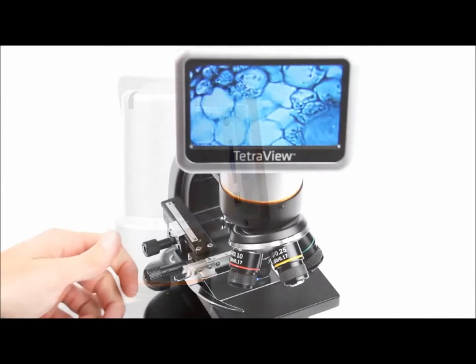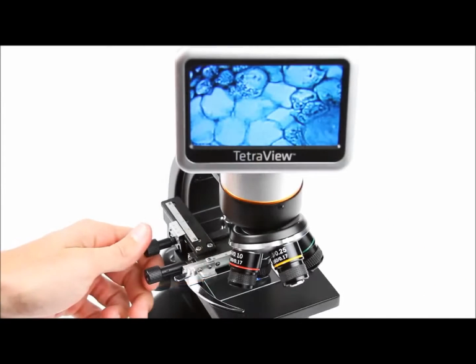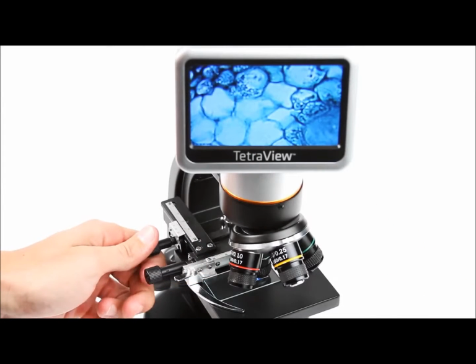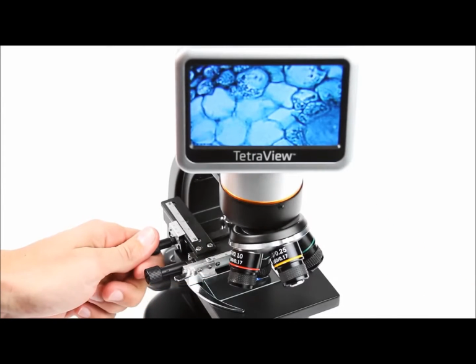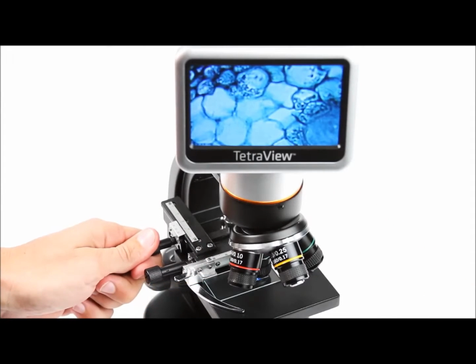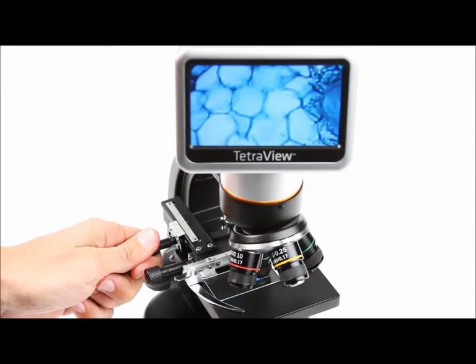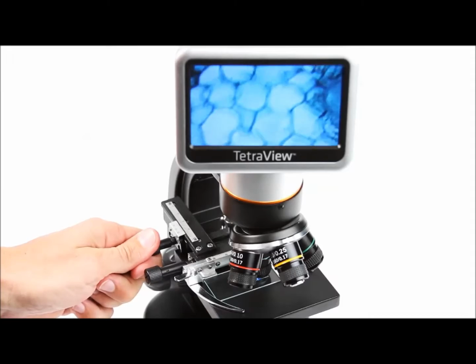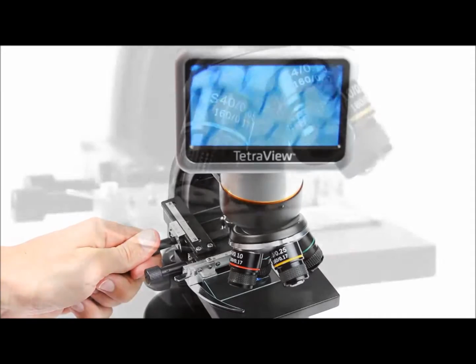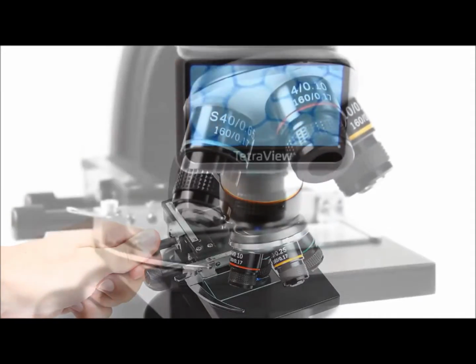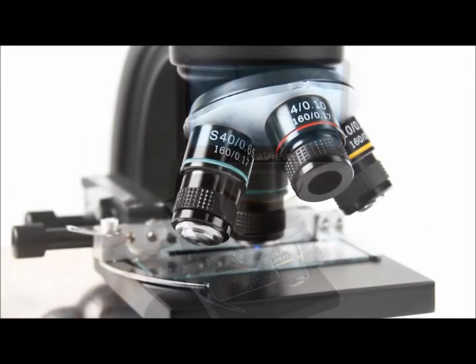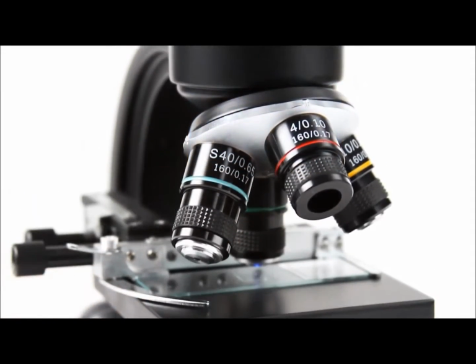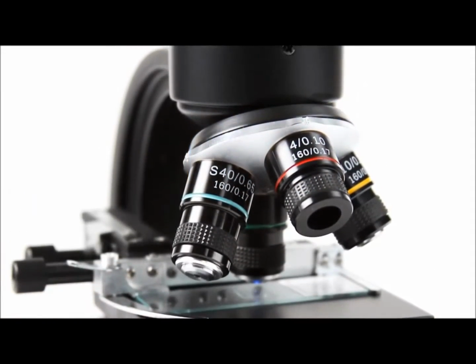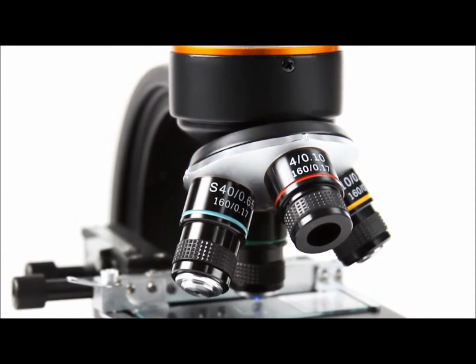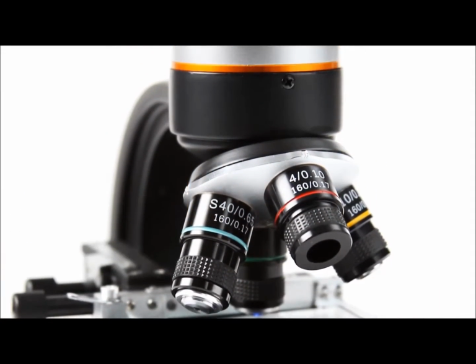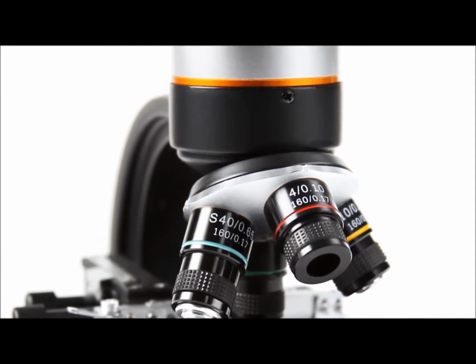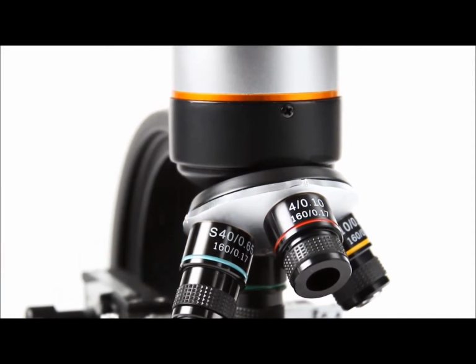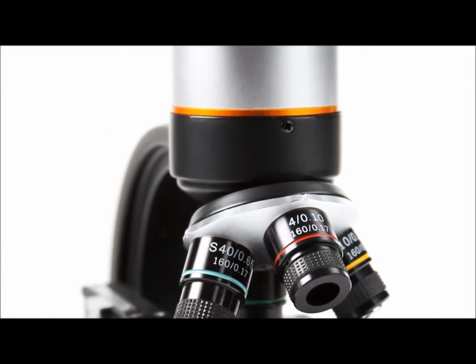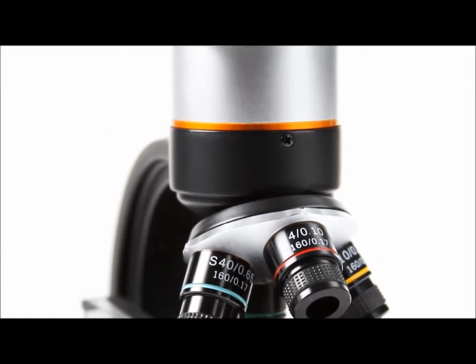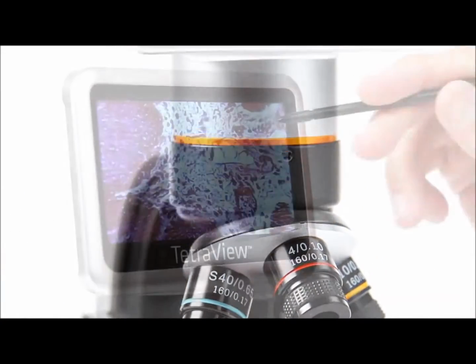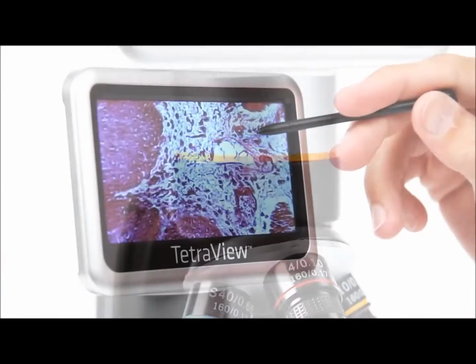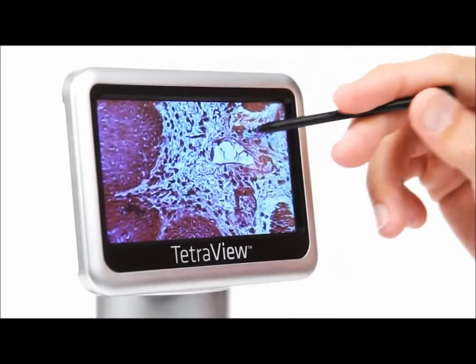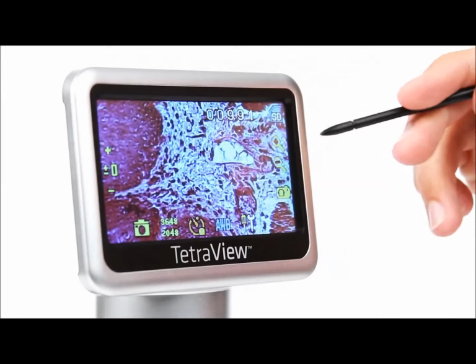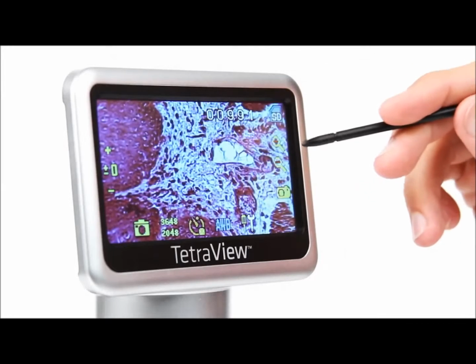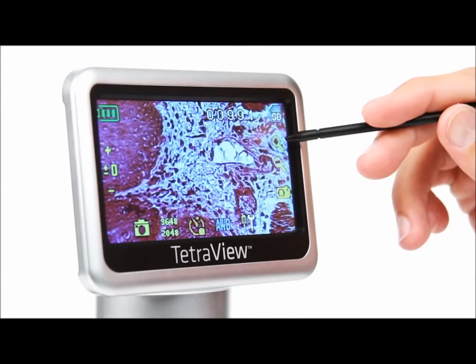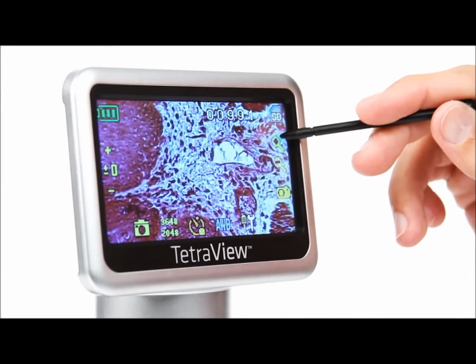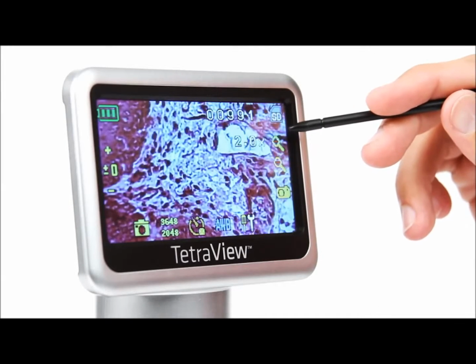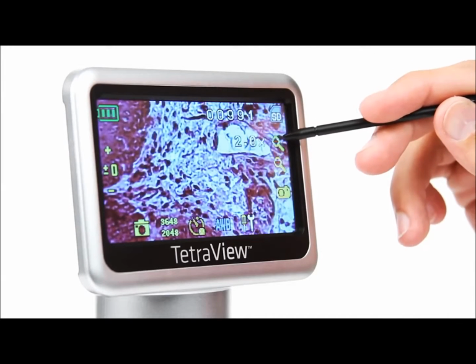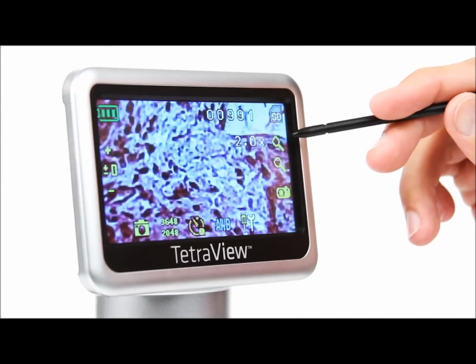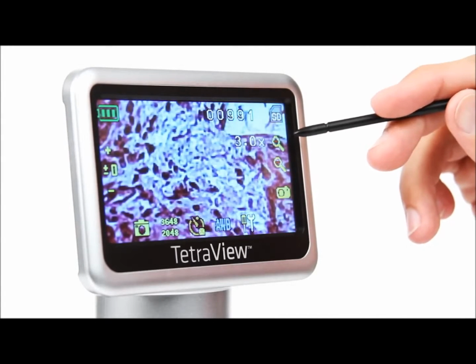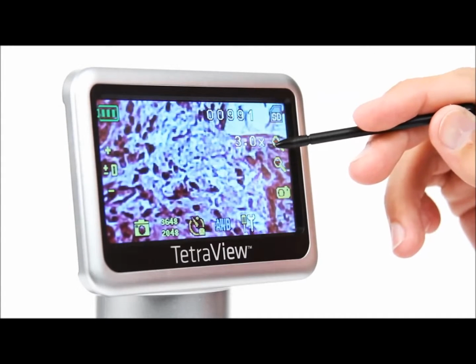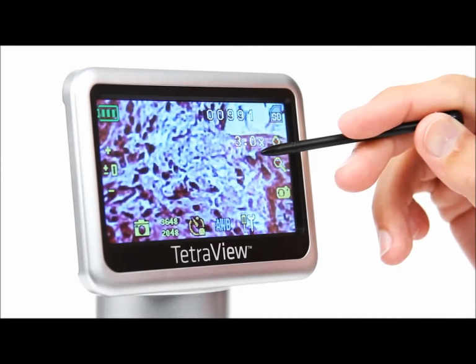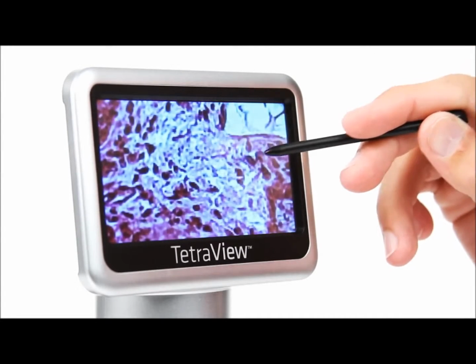This lab-quality microscope features 4 achromatic glass objectives on a rotating turret plus a 4x digital zoom, so you can achieve up to 1600x magnification.